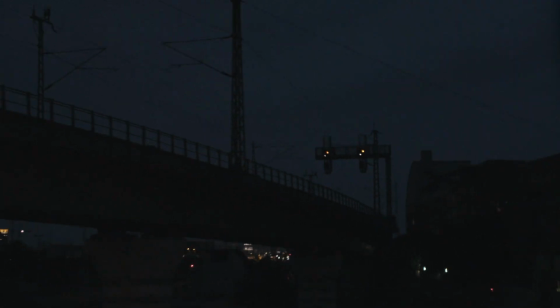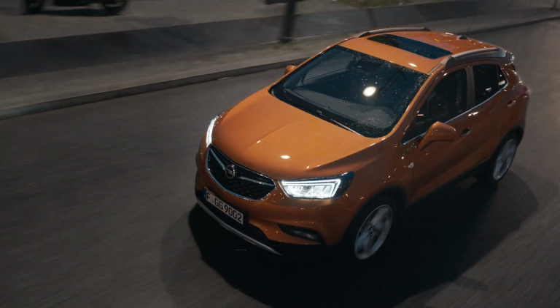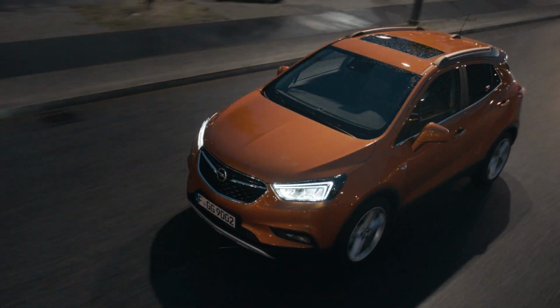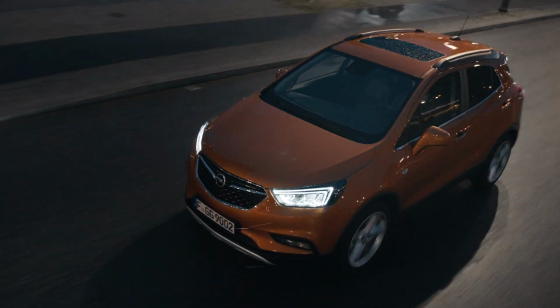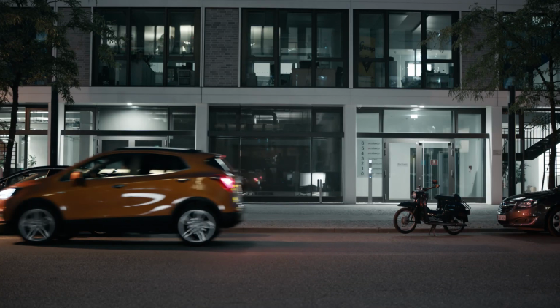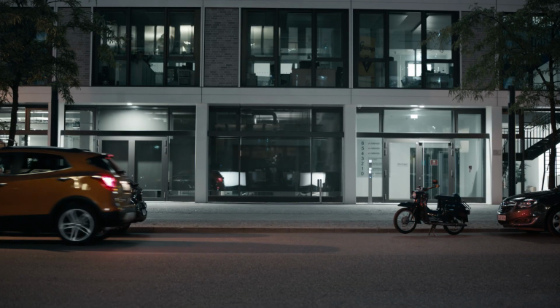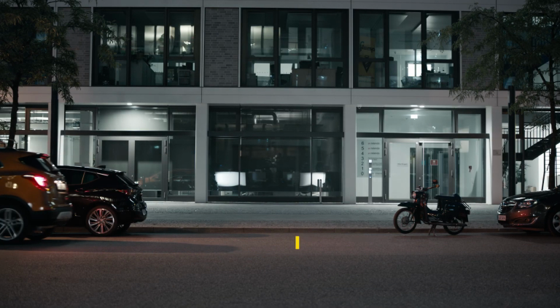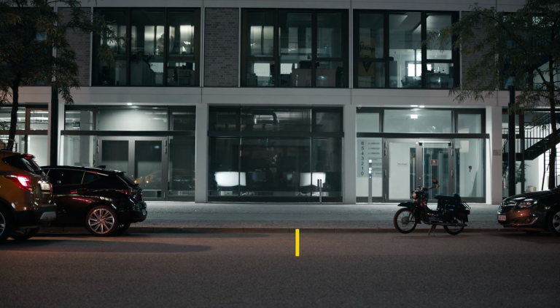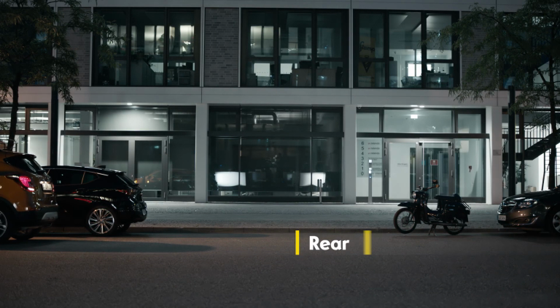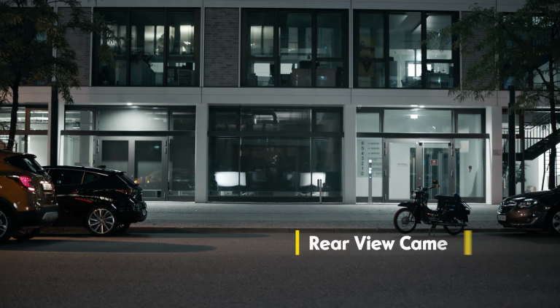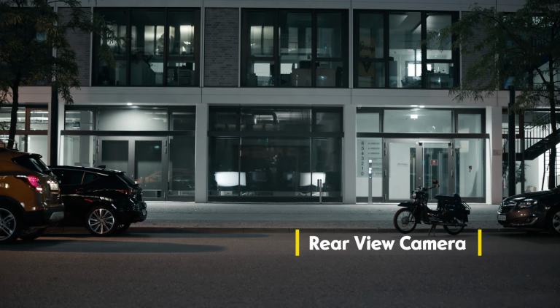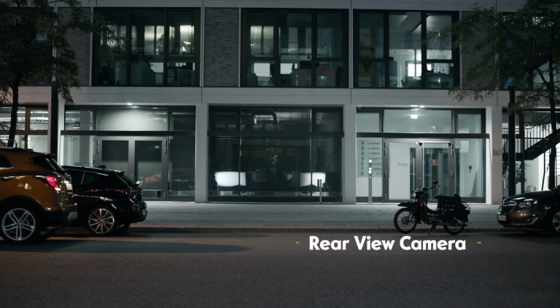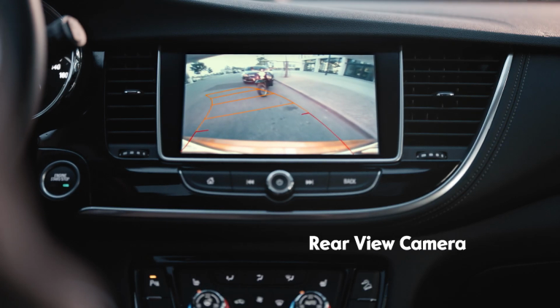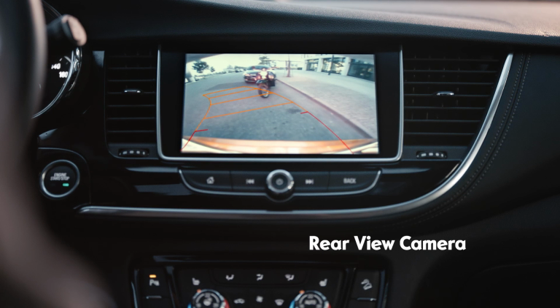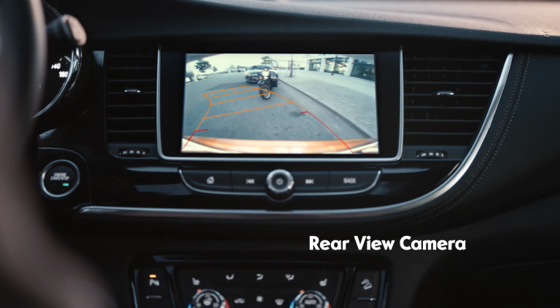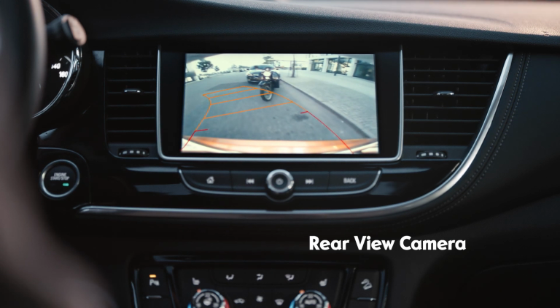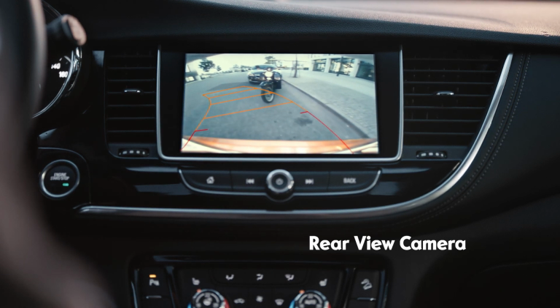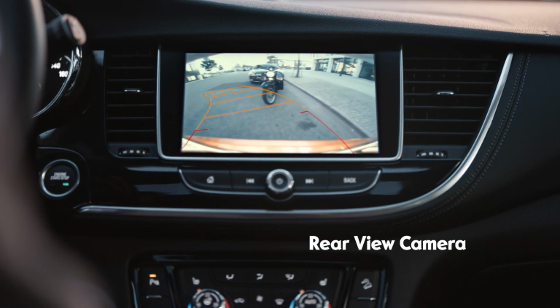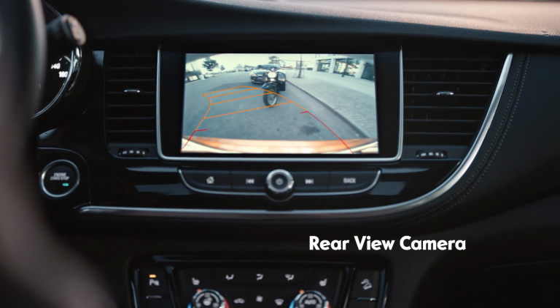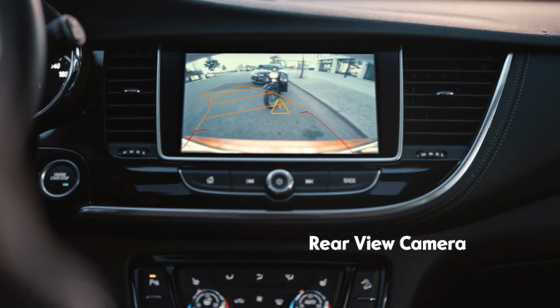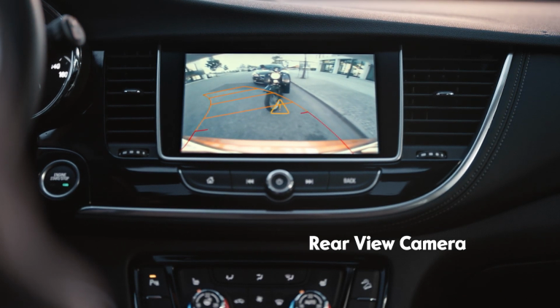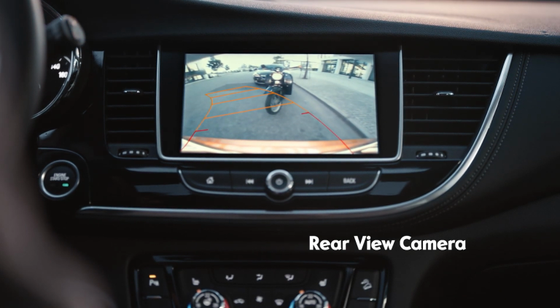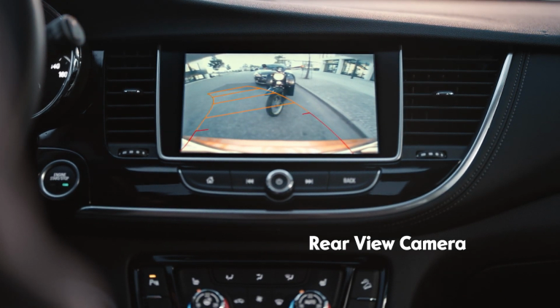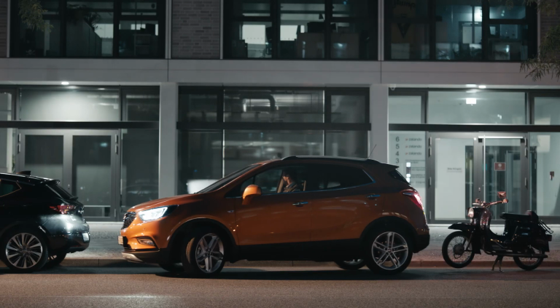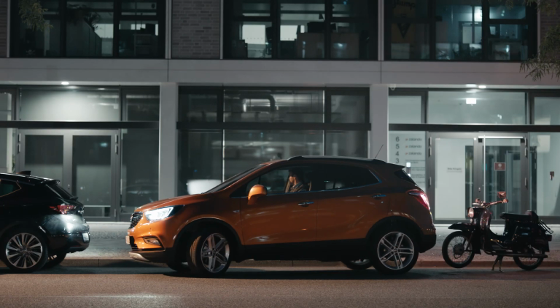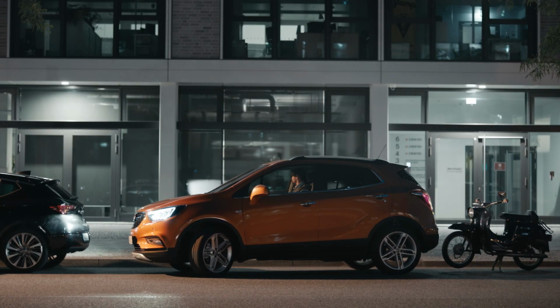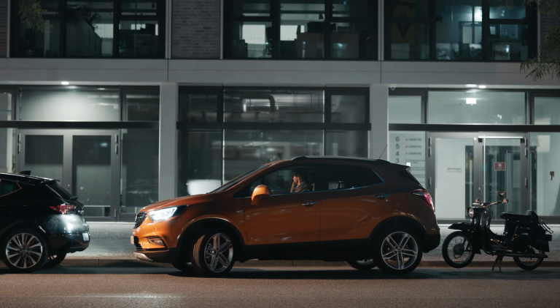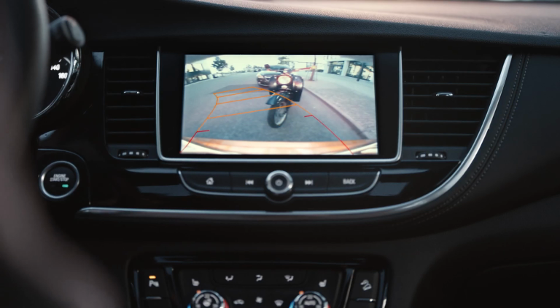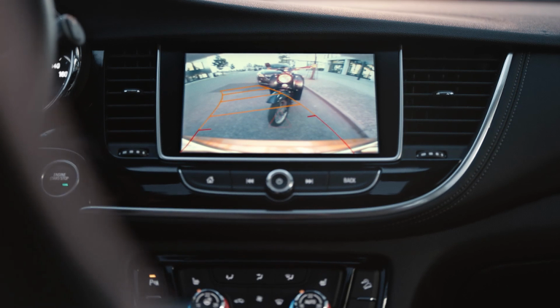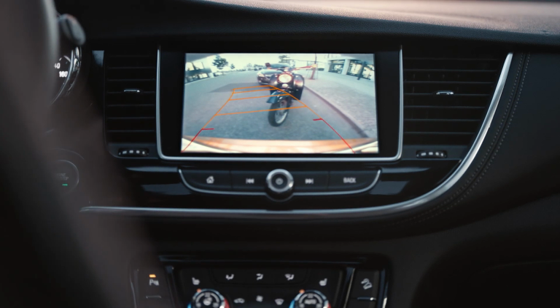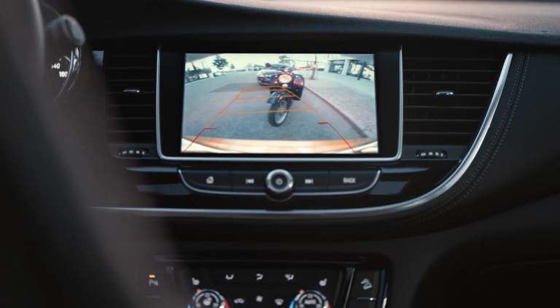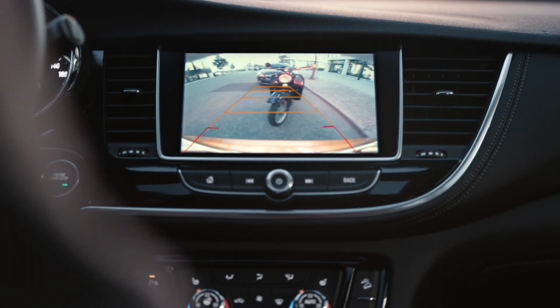The Mokka X even has eyes in the back for better safety when parking, whether it's day or night.